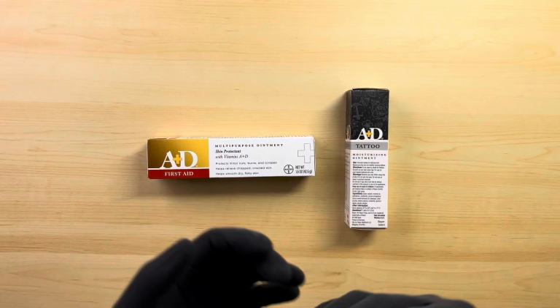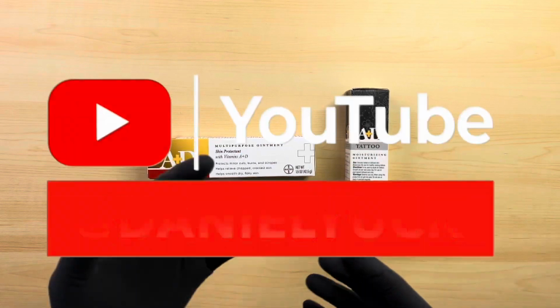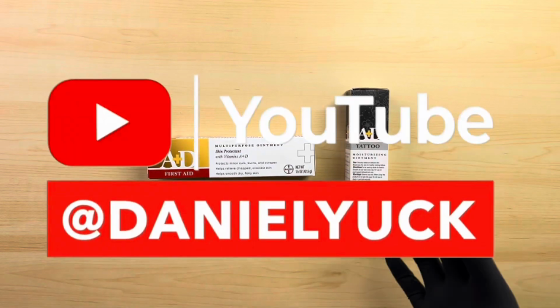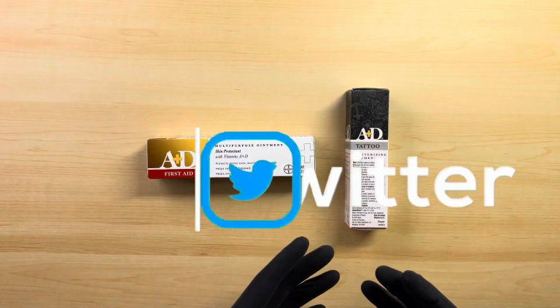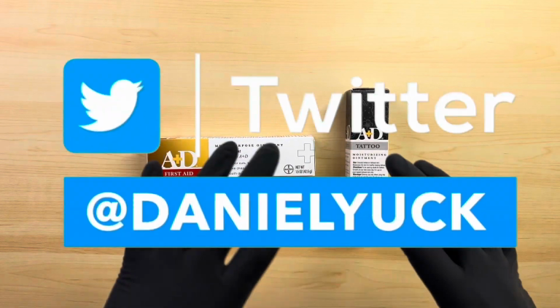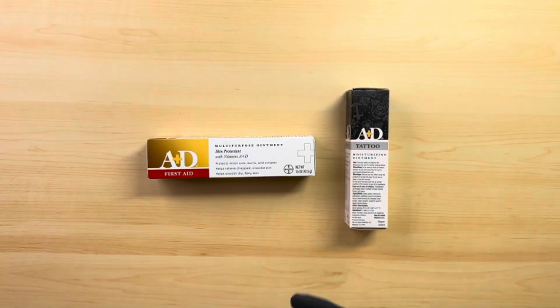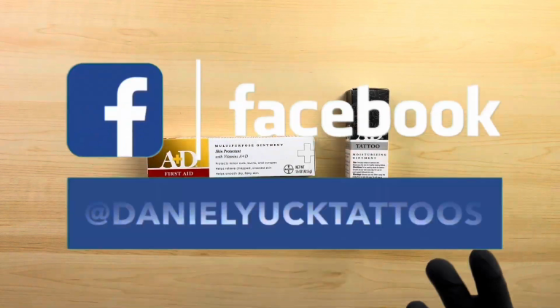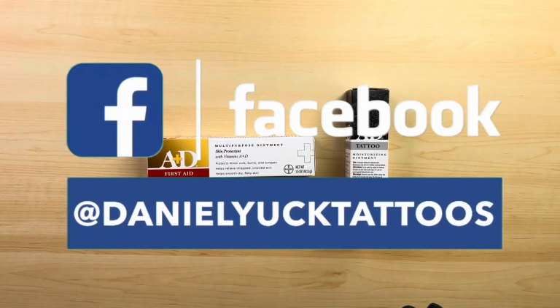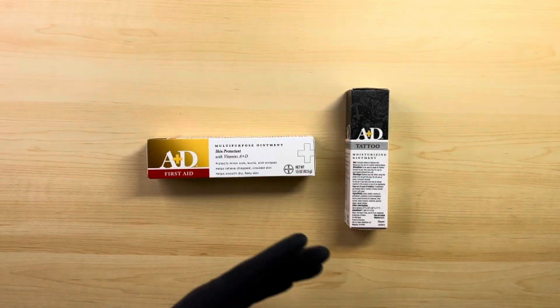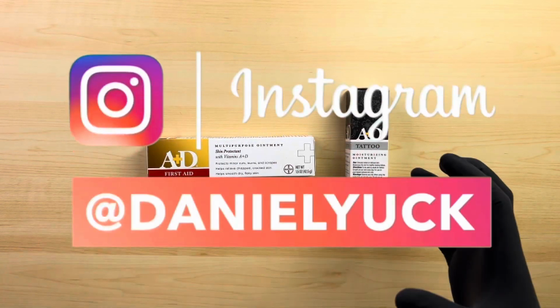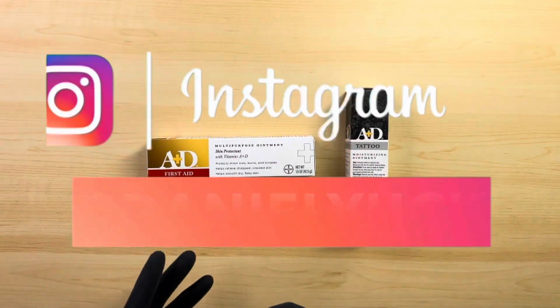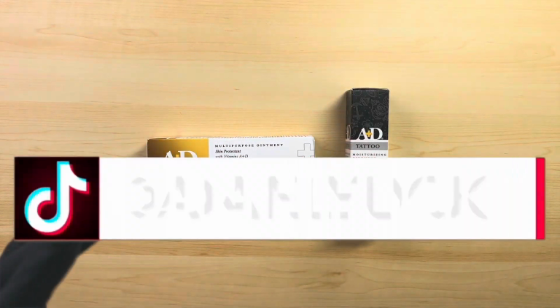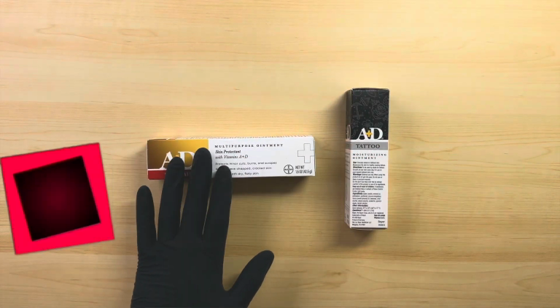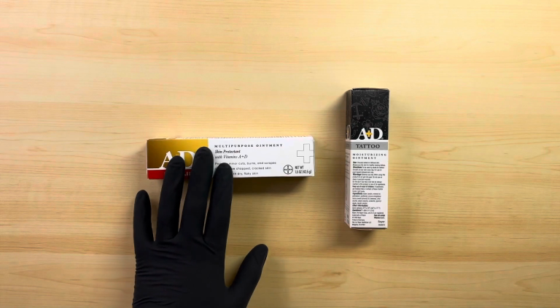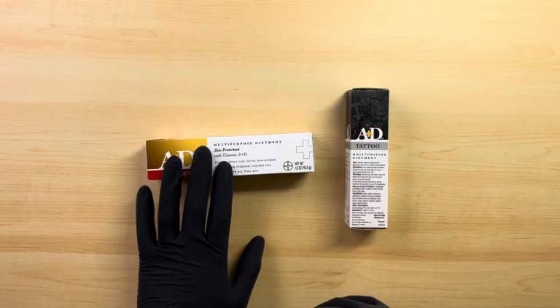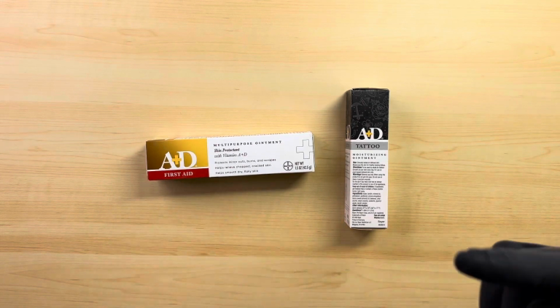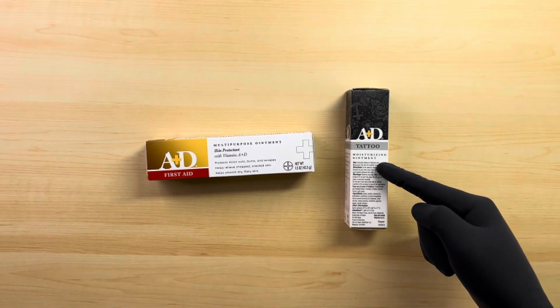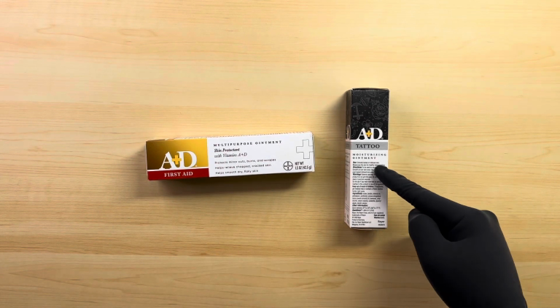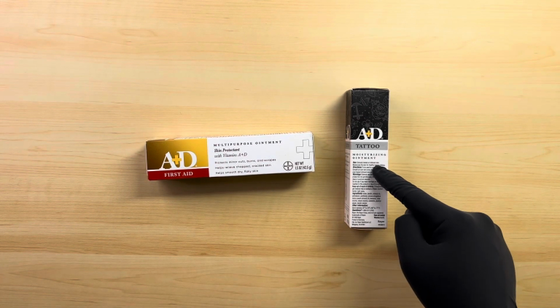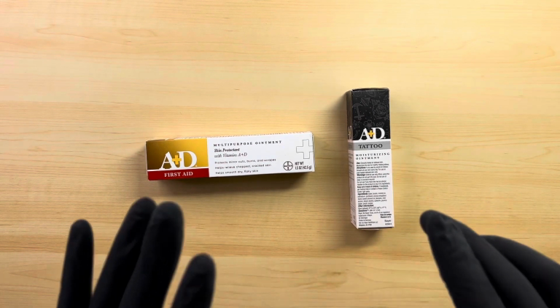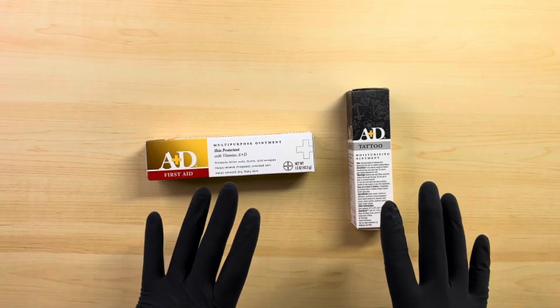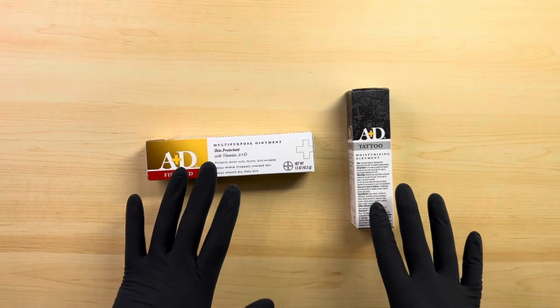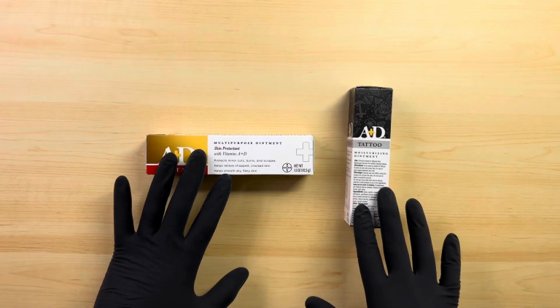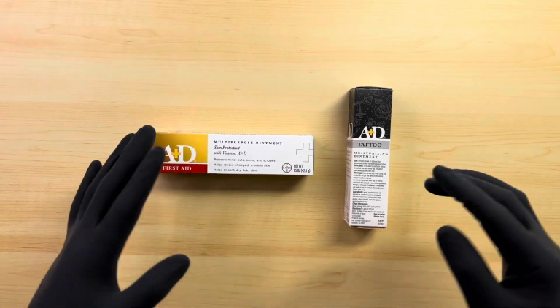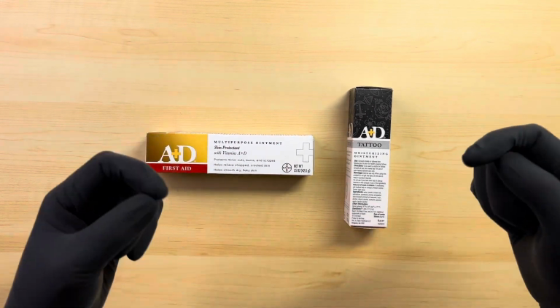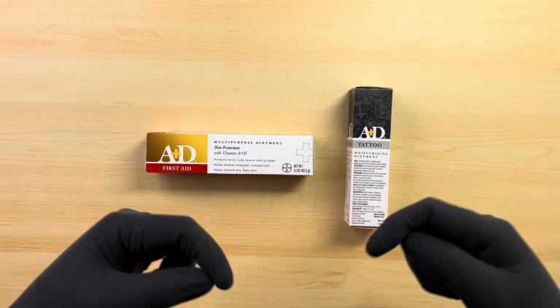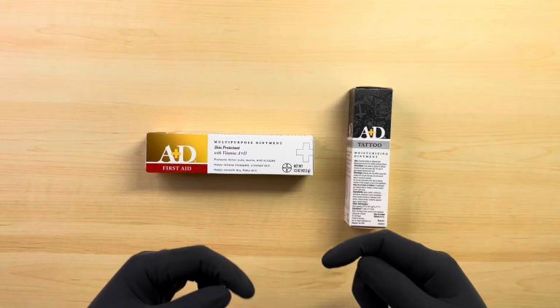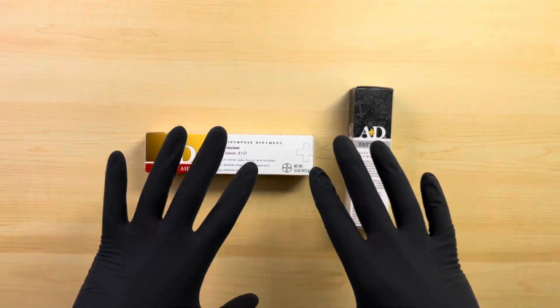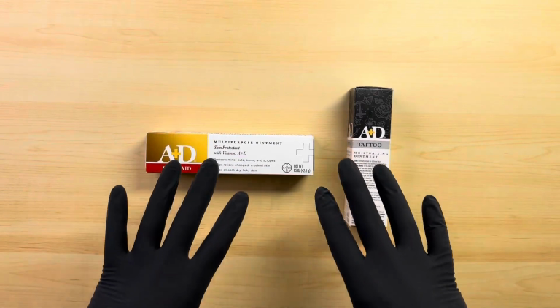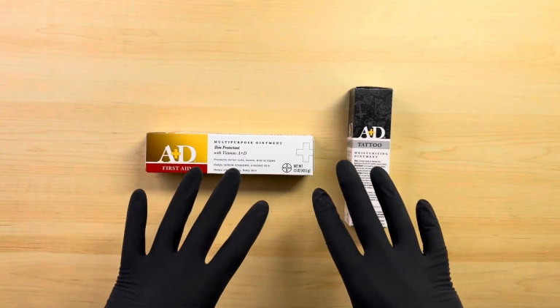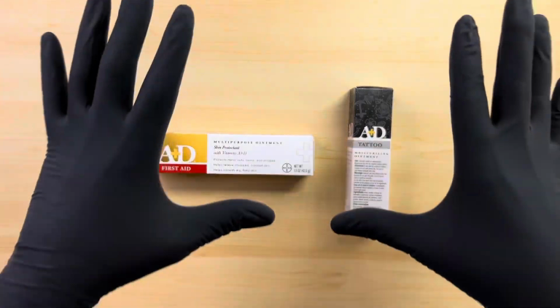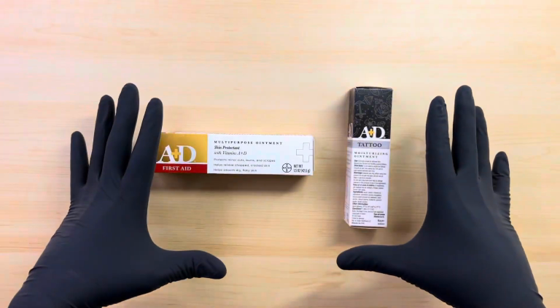I want to share some of the differences with you all. By the end of this video, you will know the differences between the A&D First Aid and A&D Tattoo. I will leave my affiliate links for you in the description below so you can check out this gear on your end.